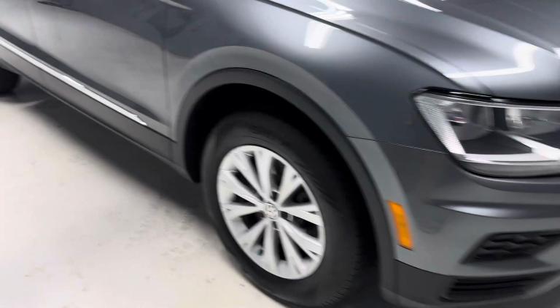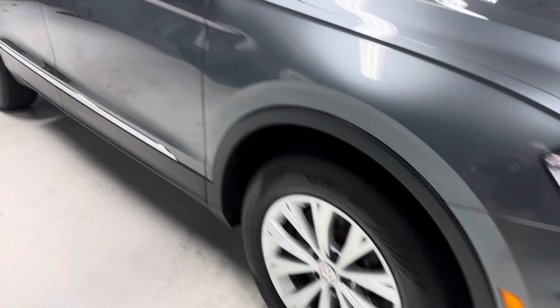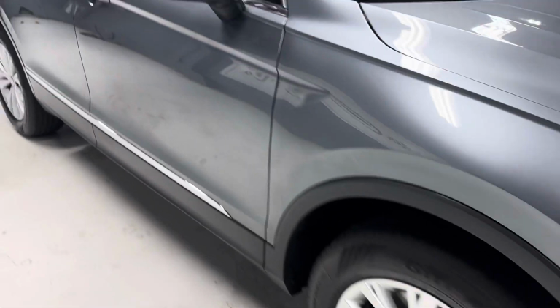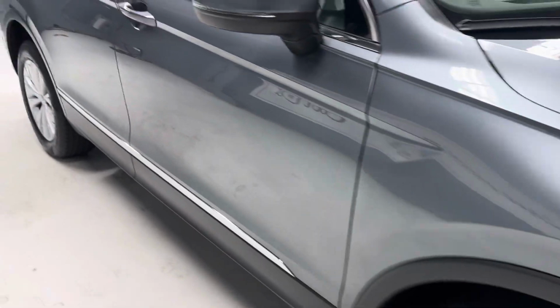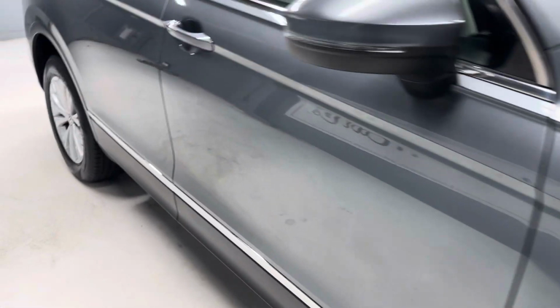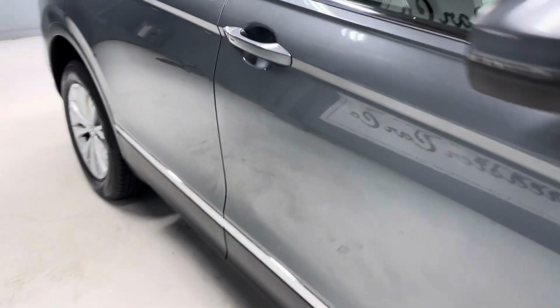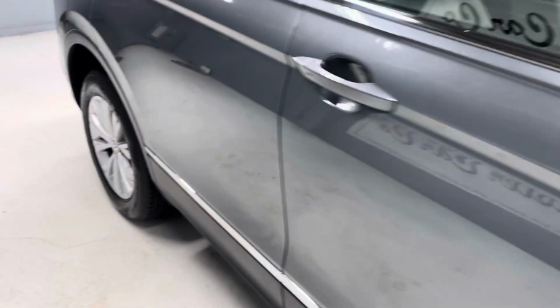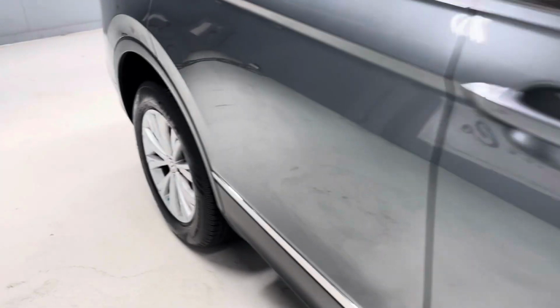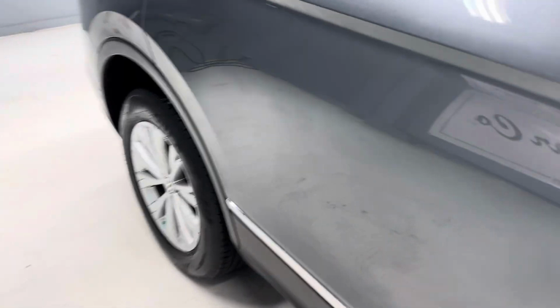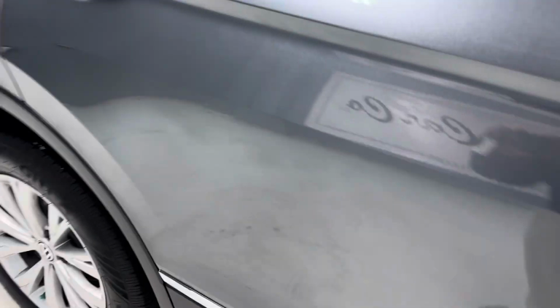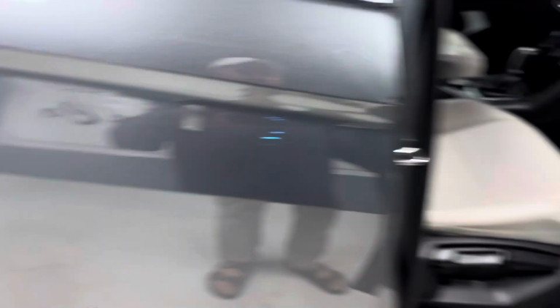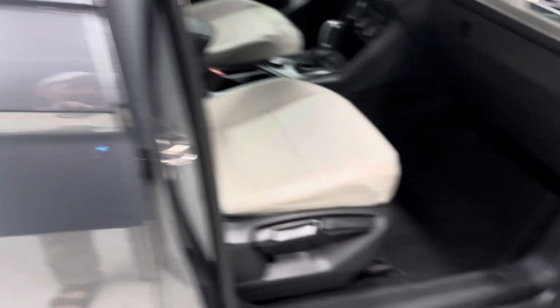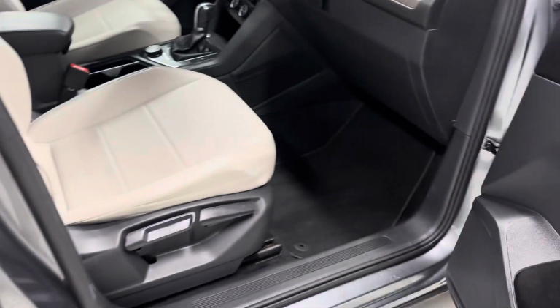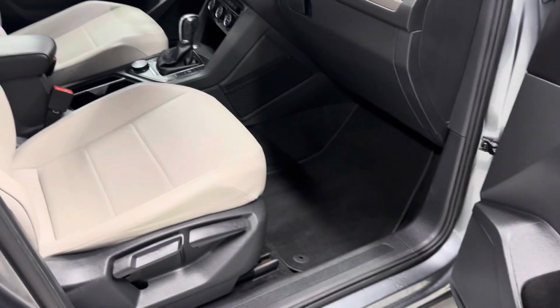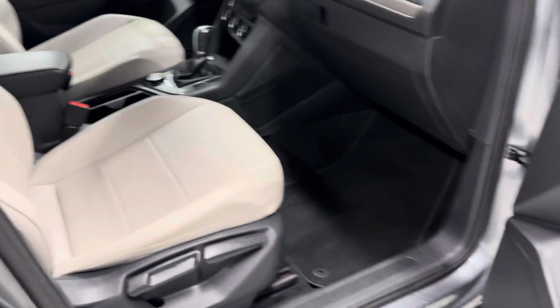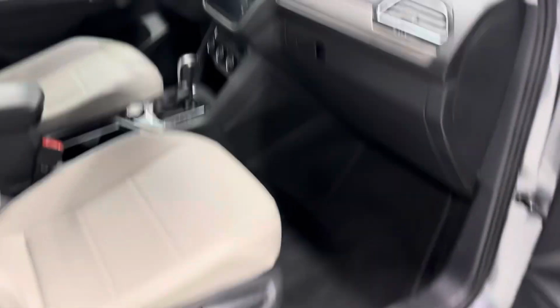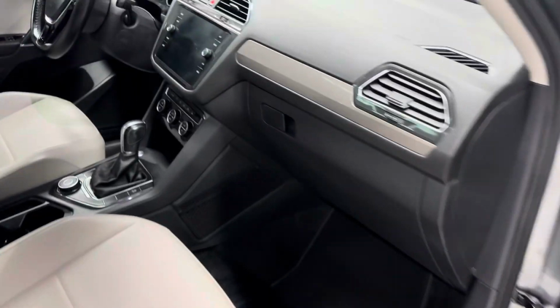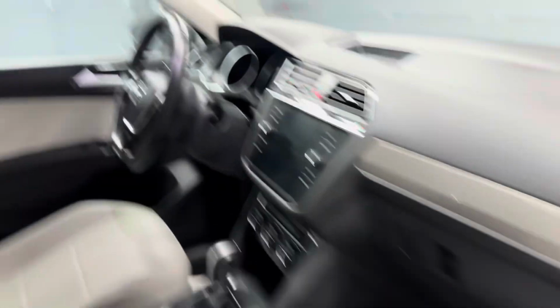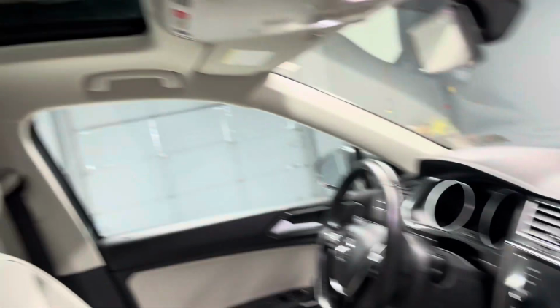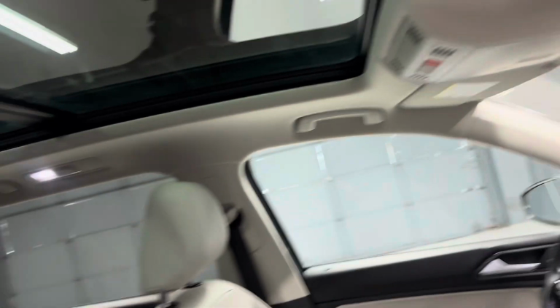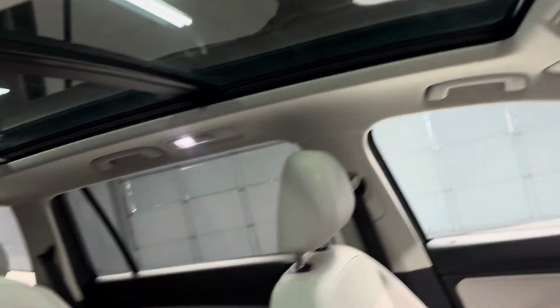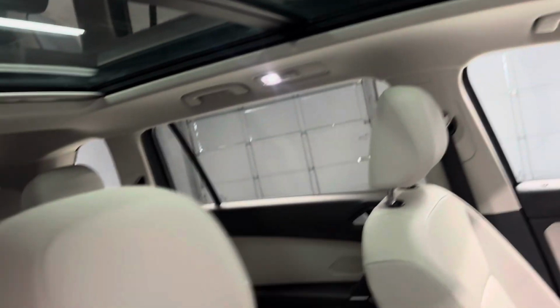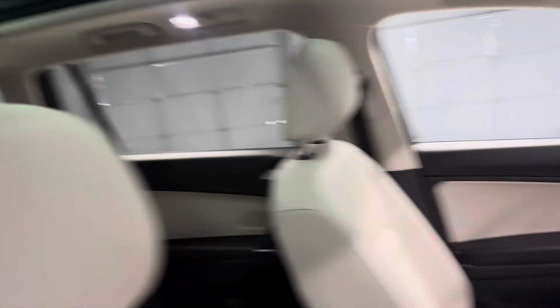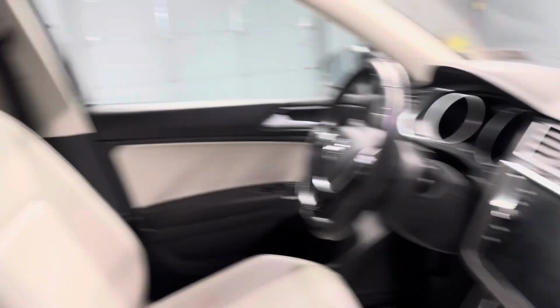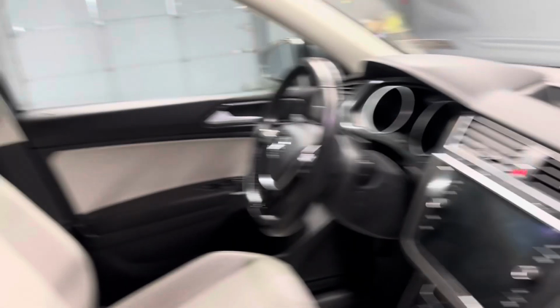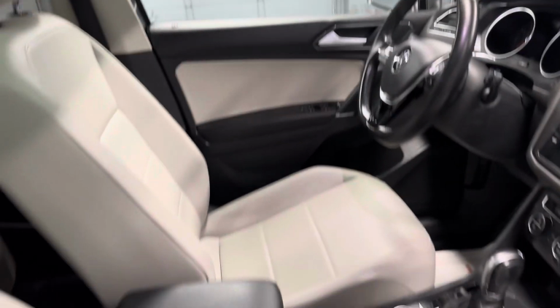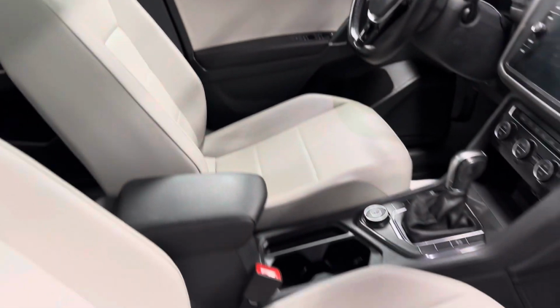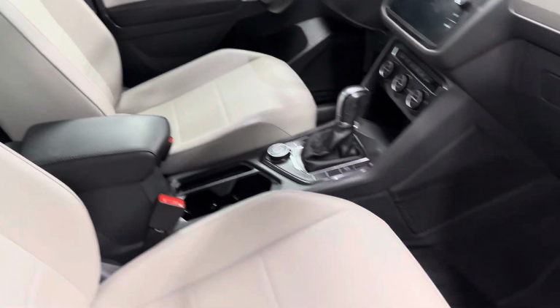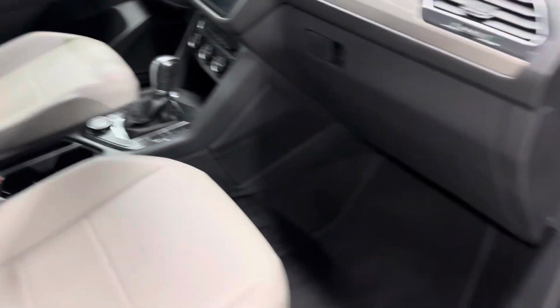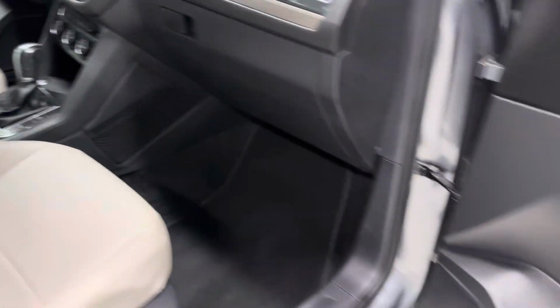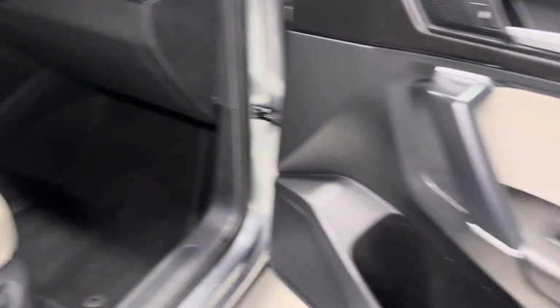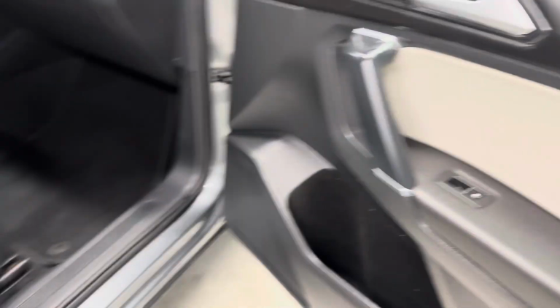It has four like-new tires, backup camera, blind spot monitoring, heated seats, leather, and the panel roof. Heated leather — very nice clean SUV.